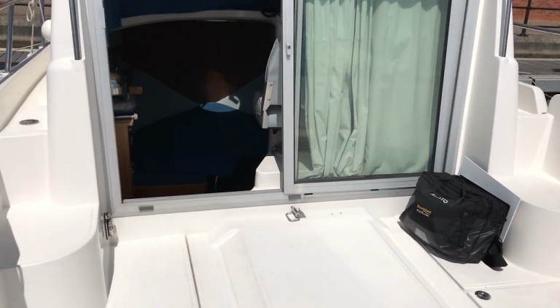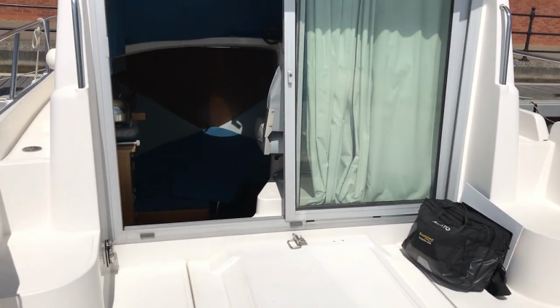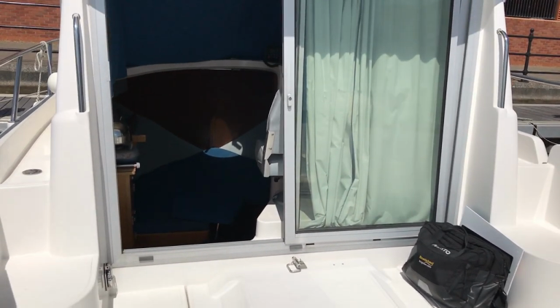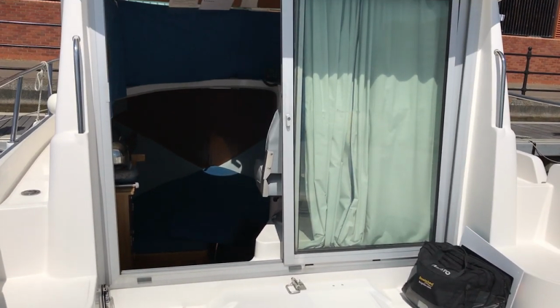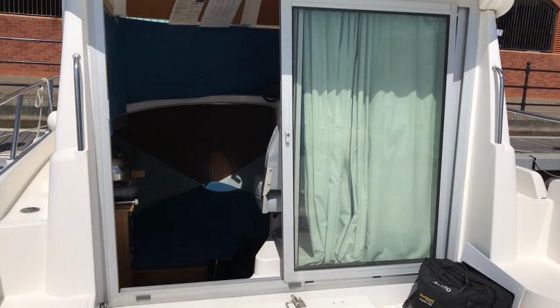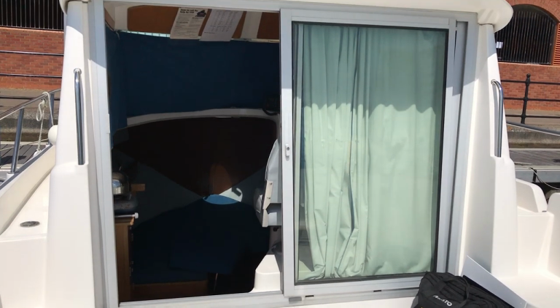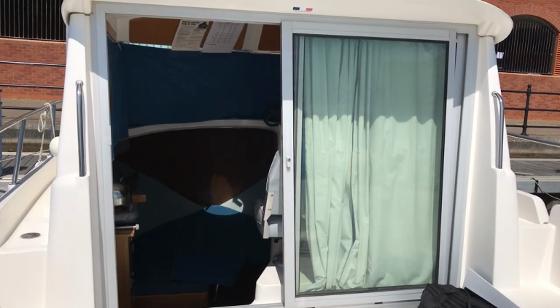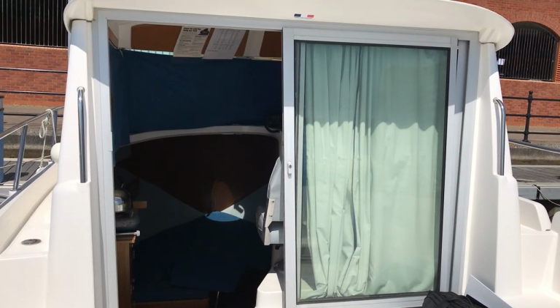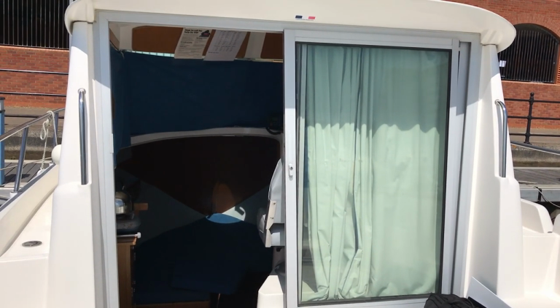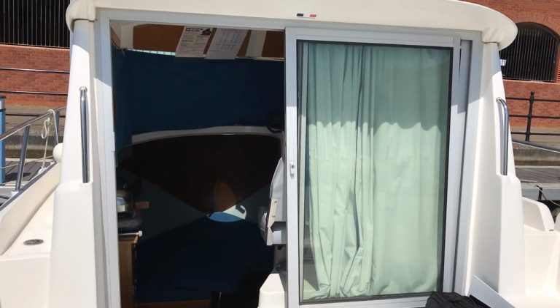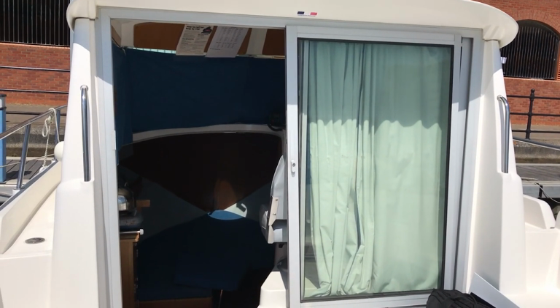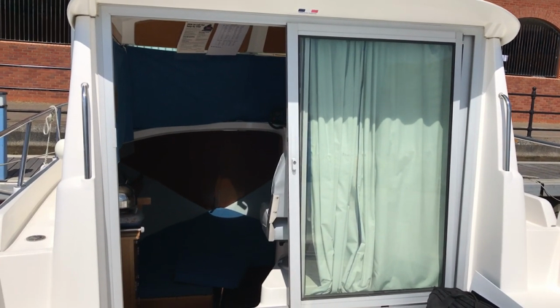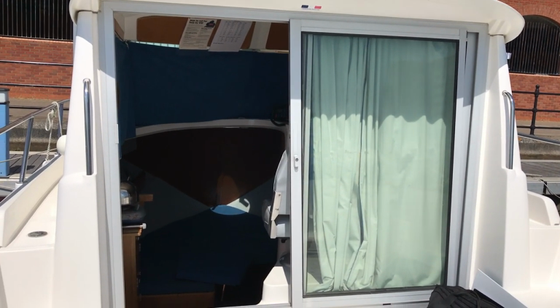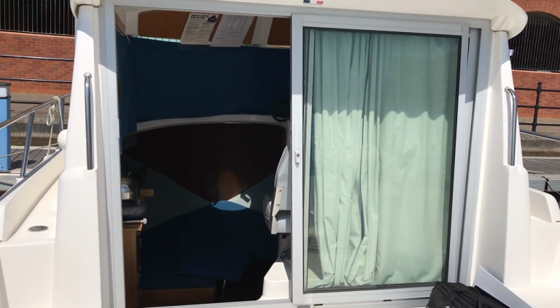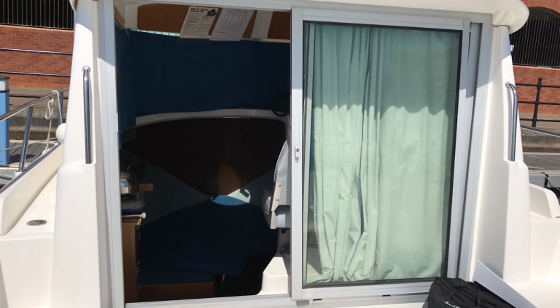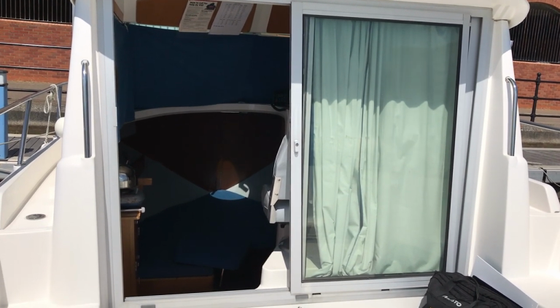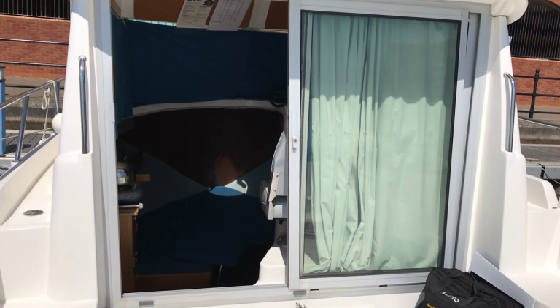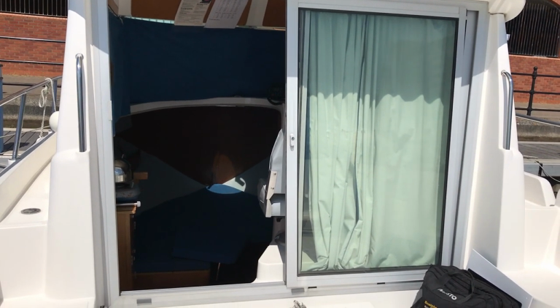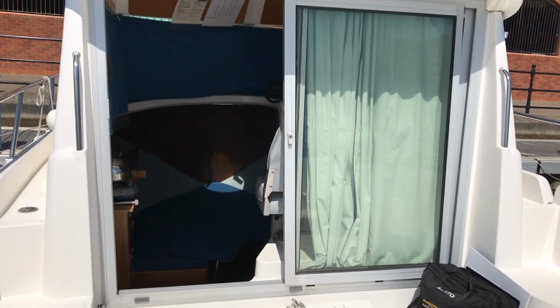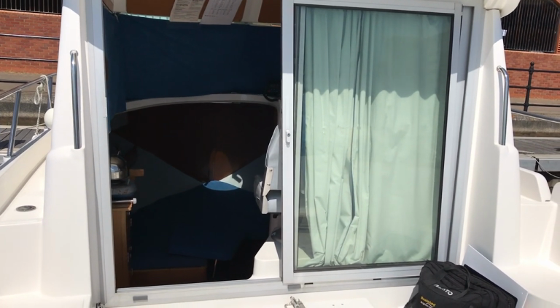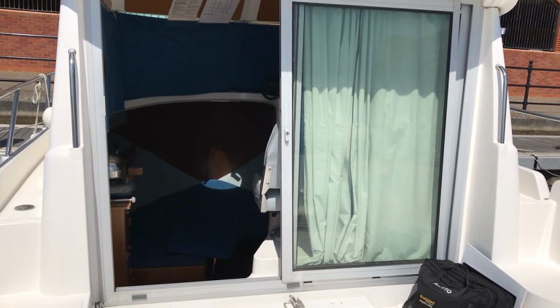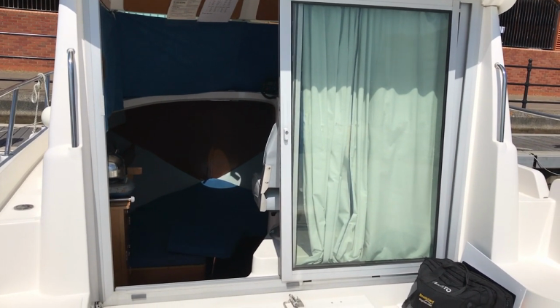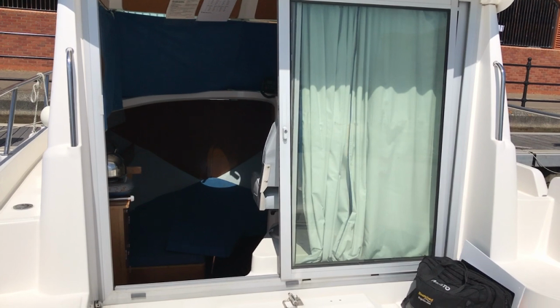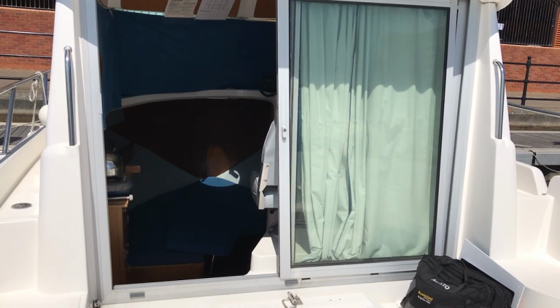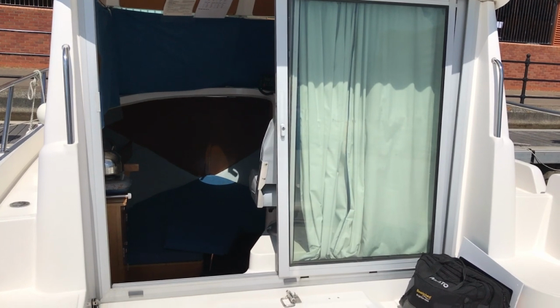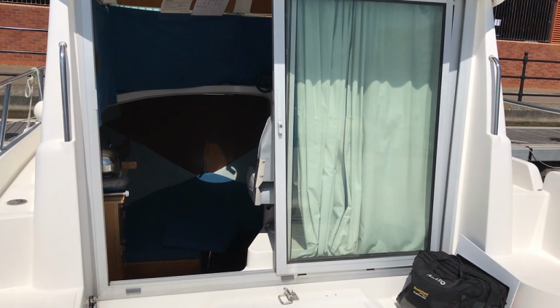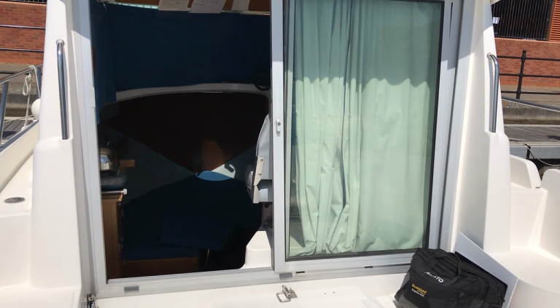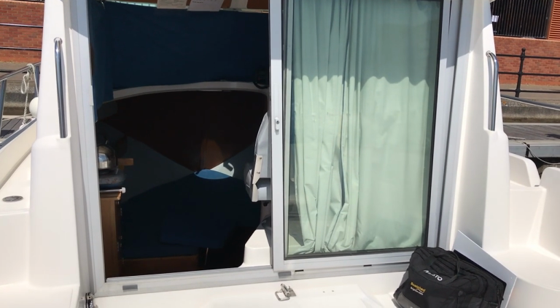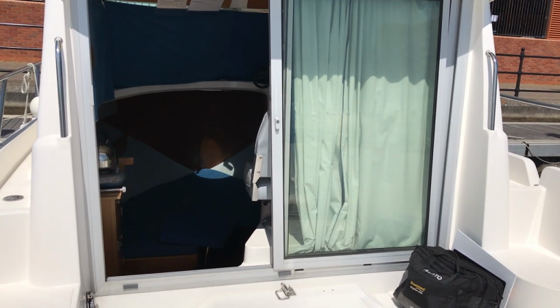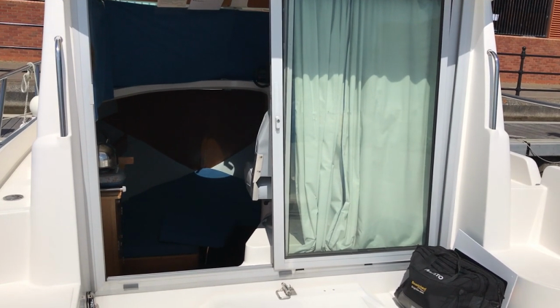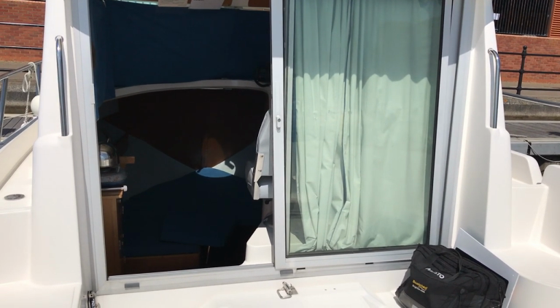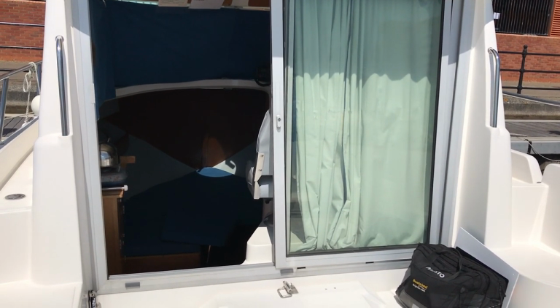This is Tim from Boatshed Brighton on board this Okoto 695. If you'd like any more information, there are loads more videos, photos, and virtual reality tours at boatshedbrighton.com.